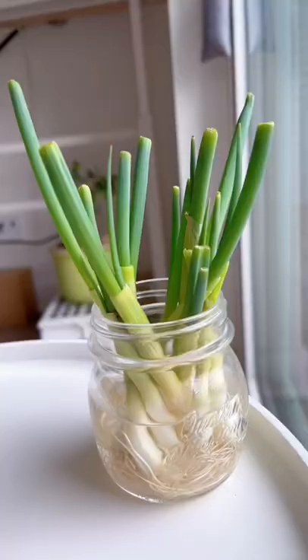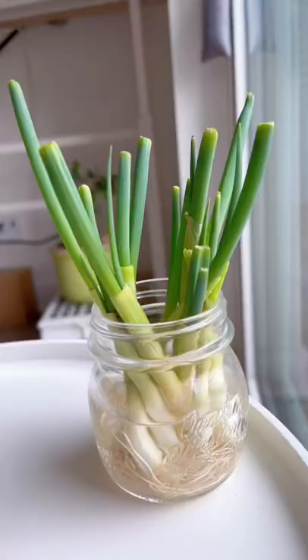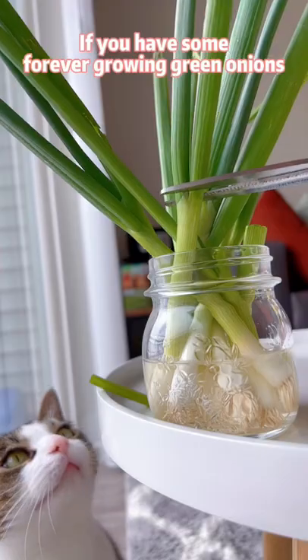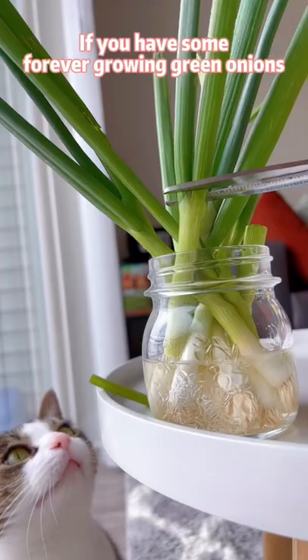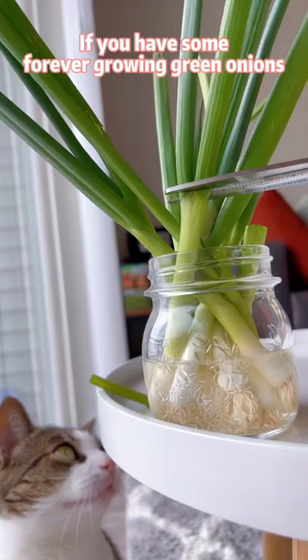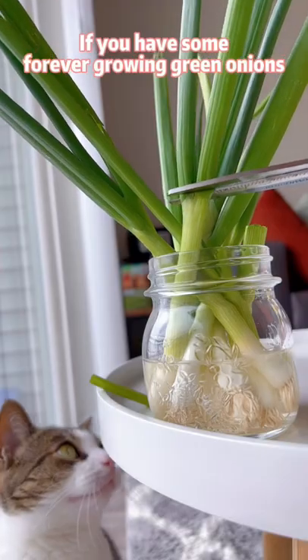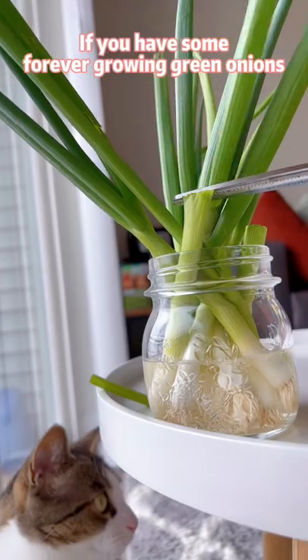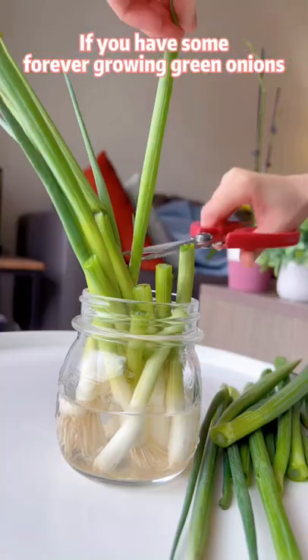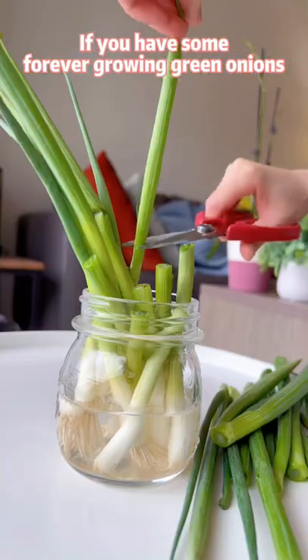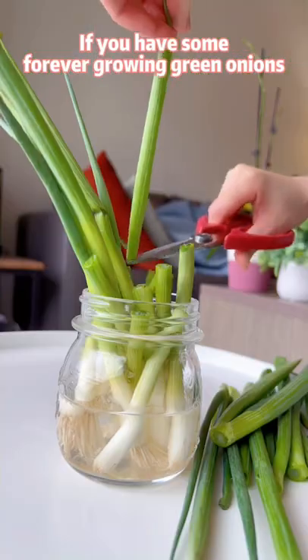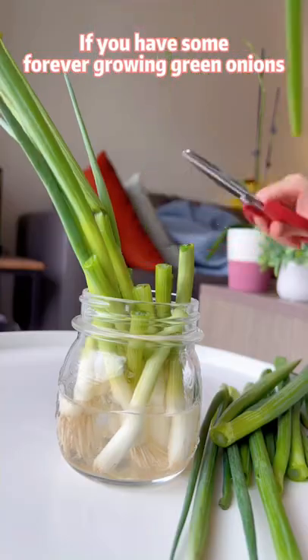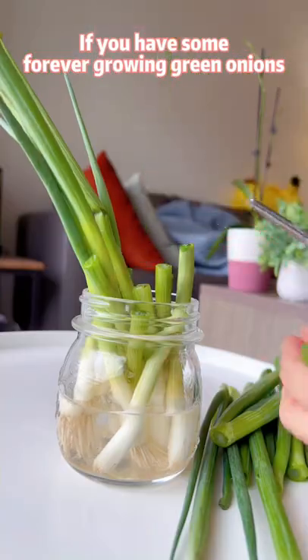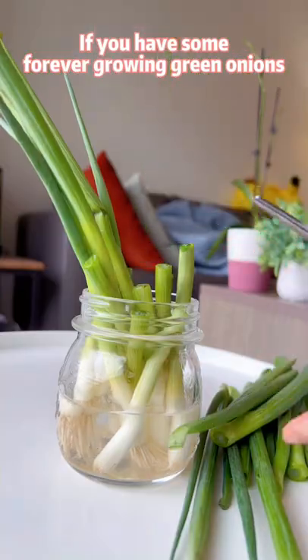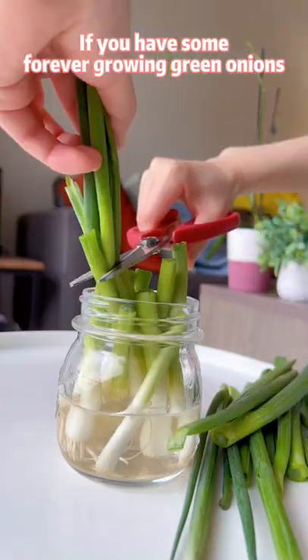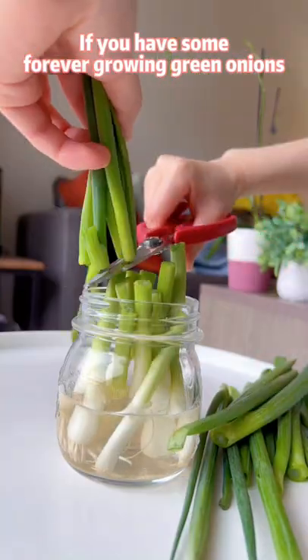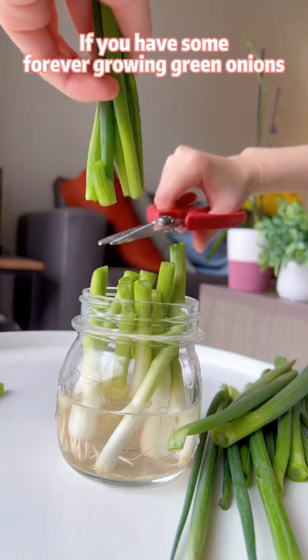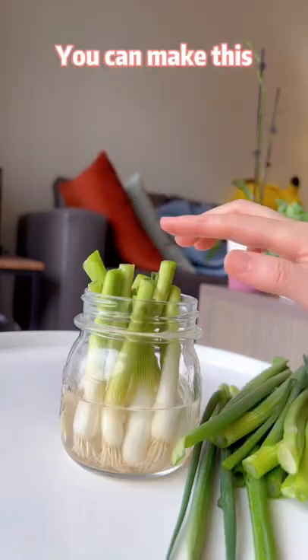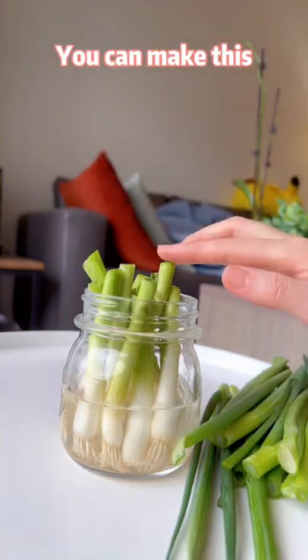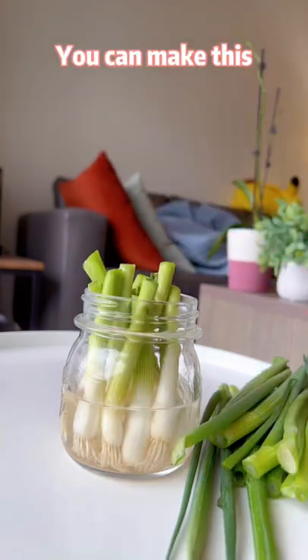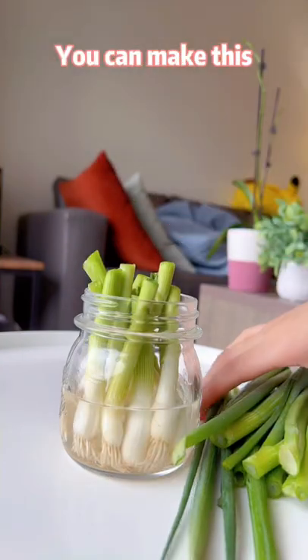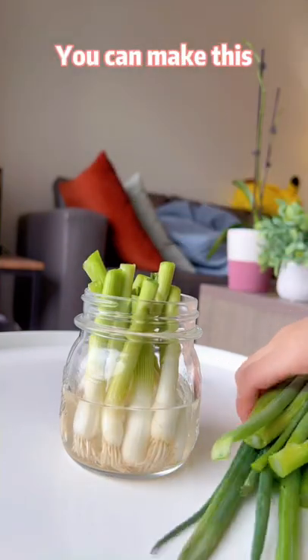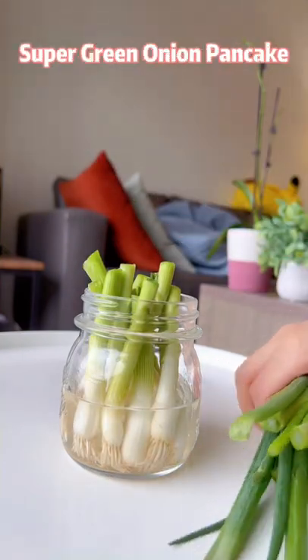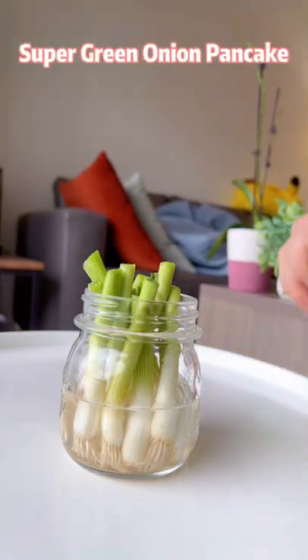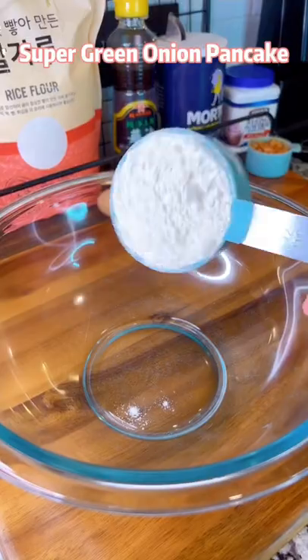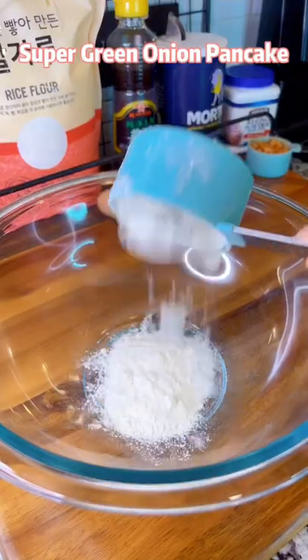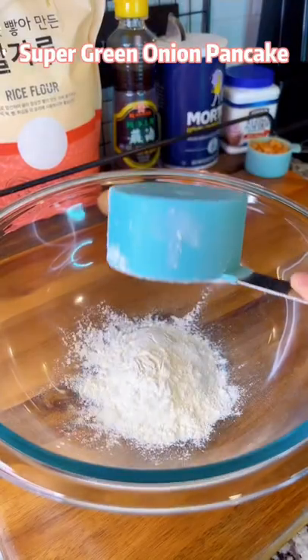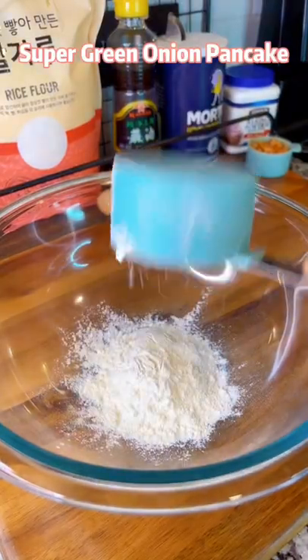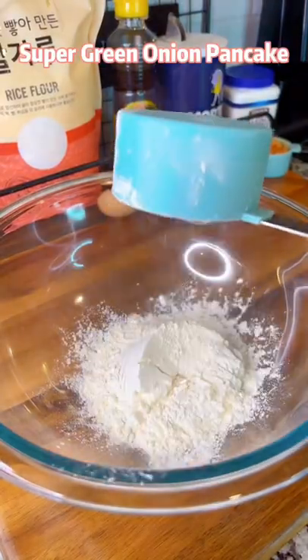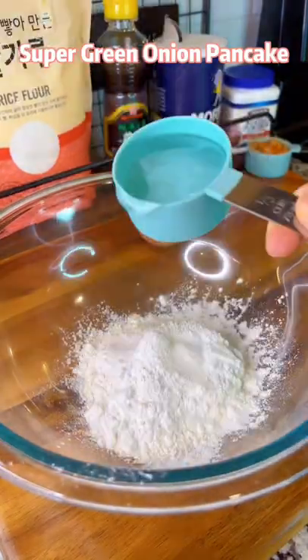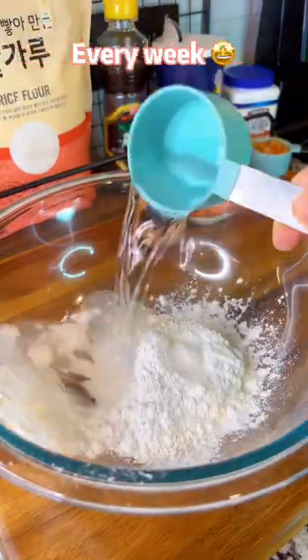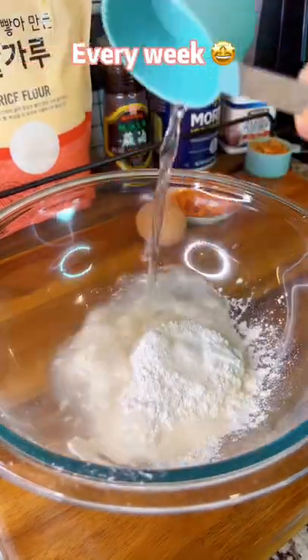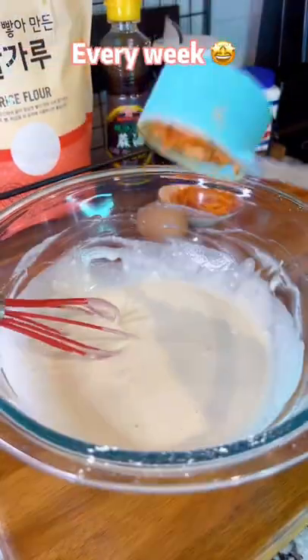If you have some forever growing green onions, you can make this super green onion pancake every week.